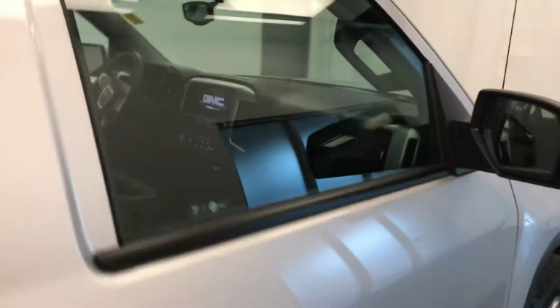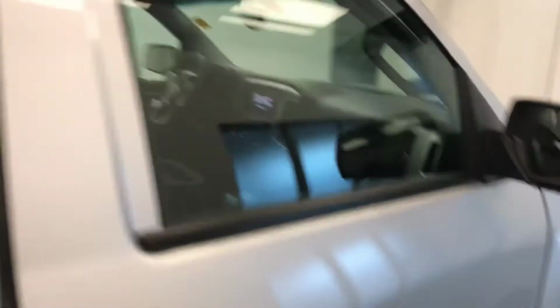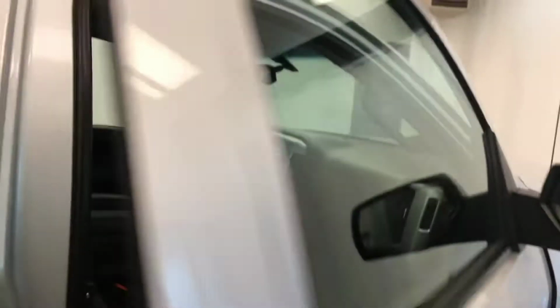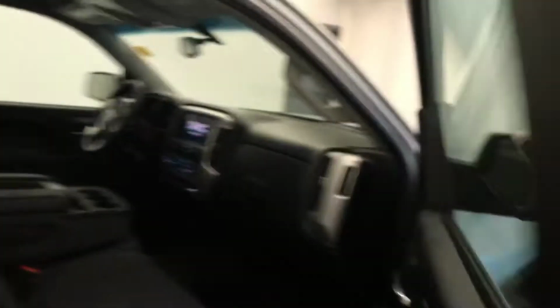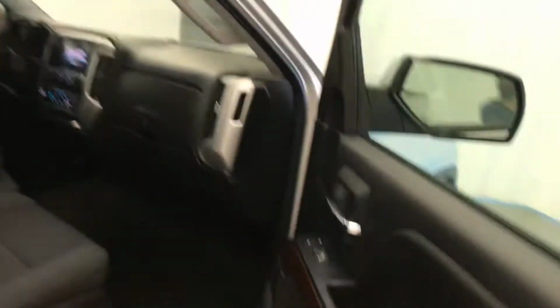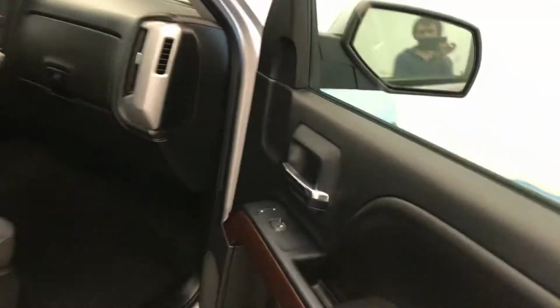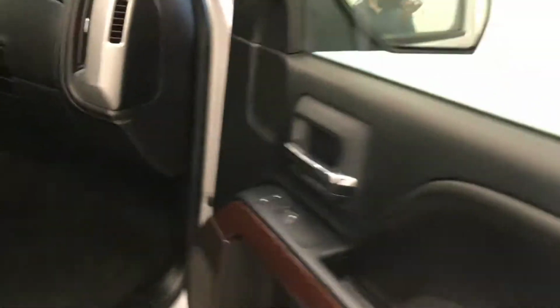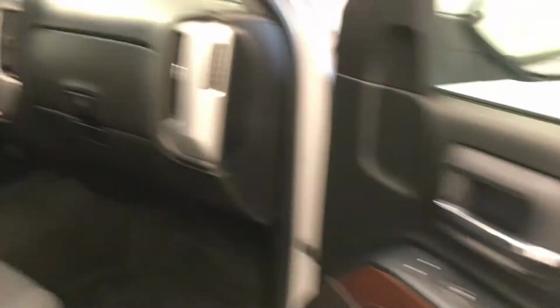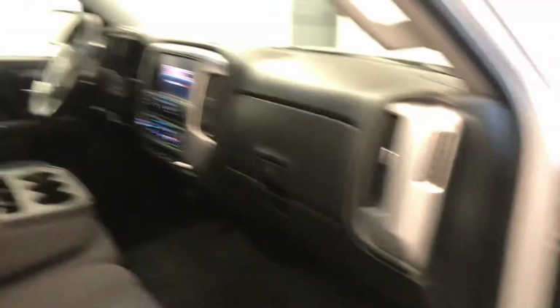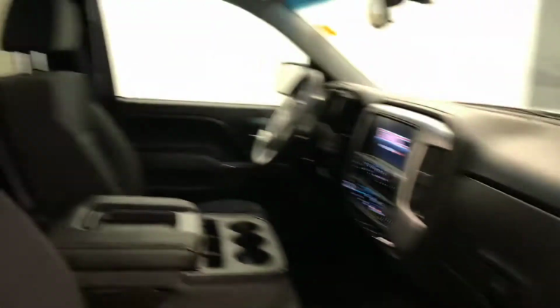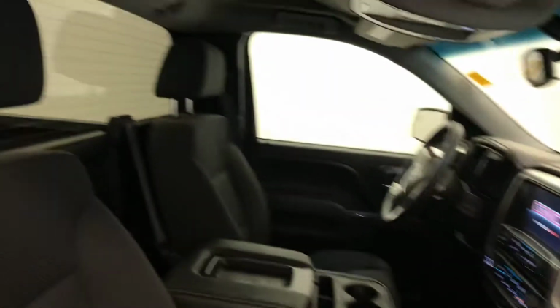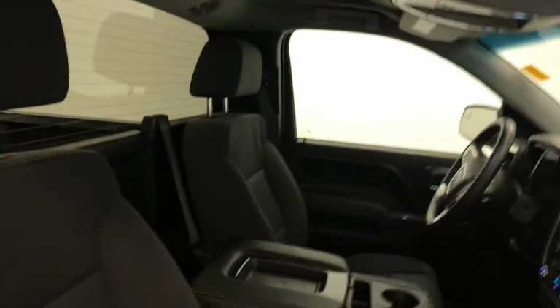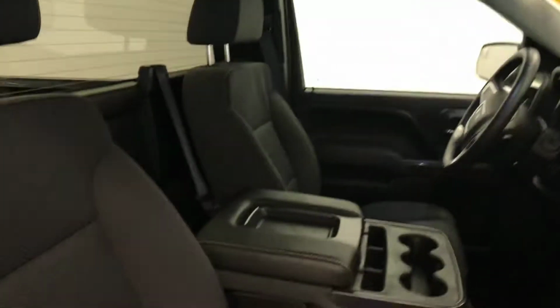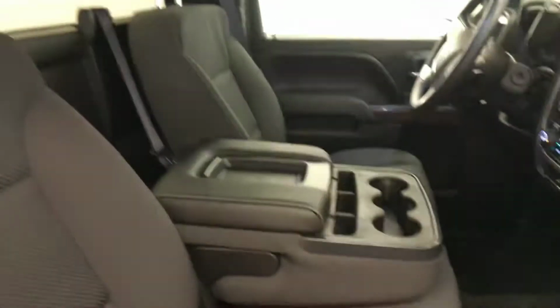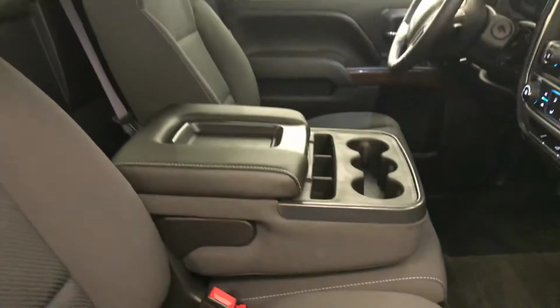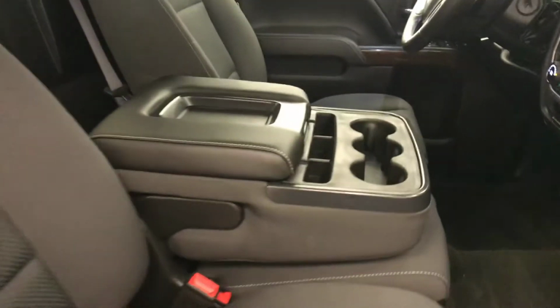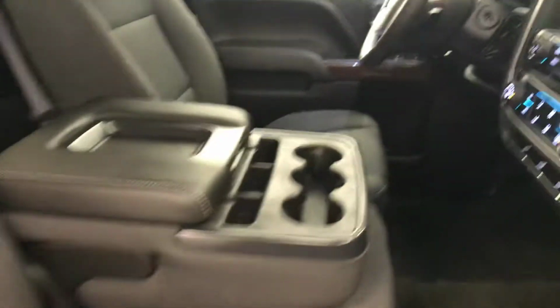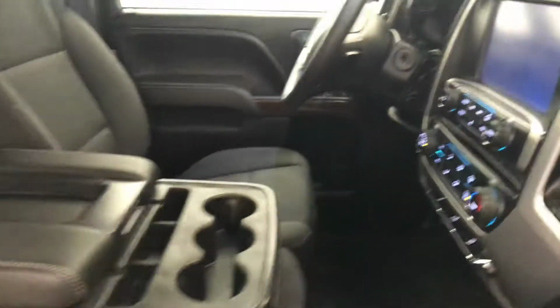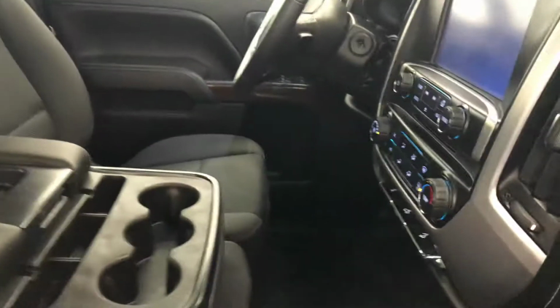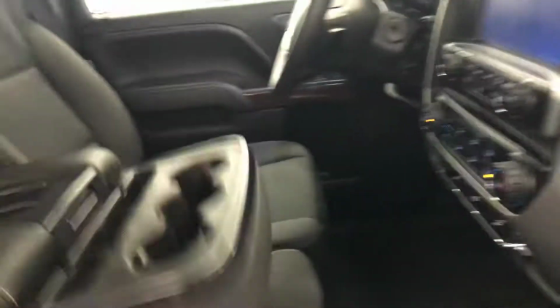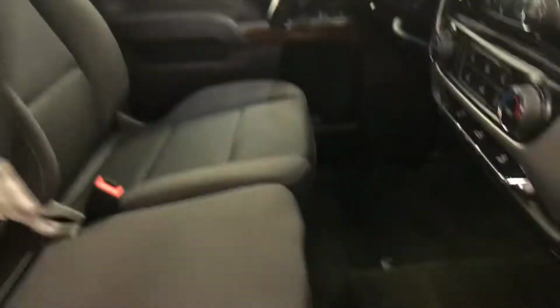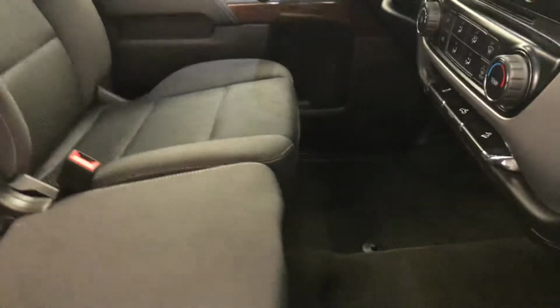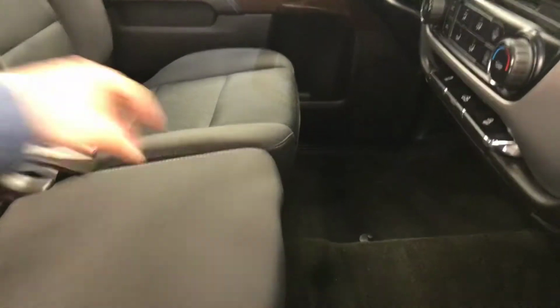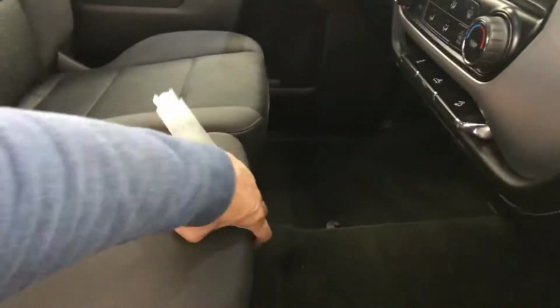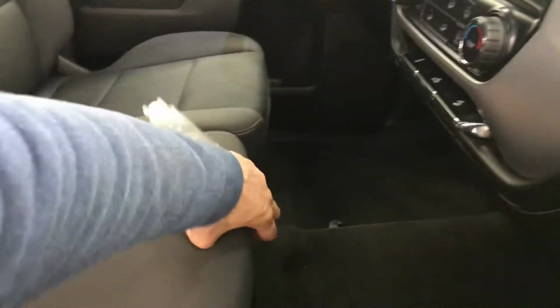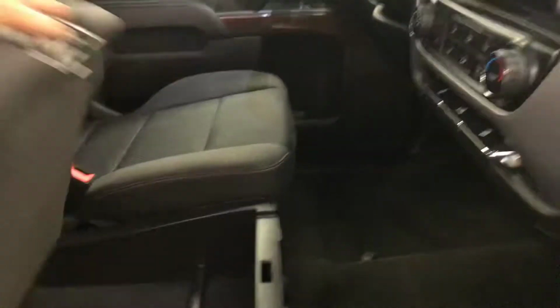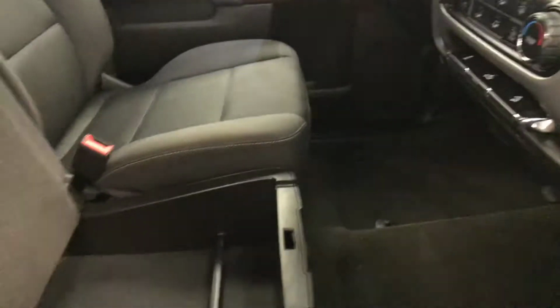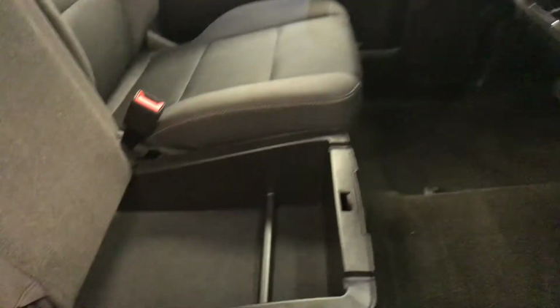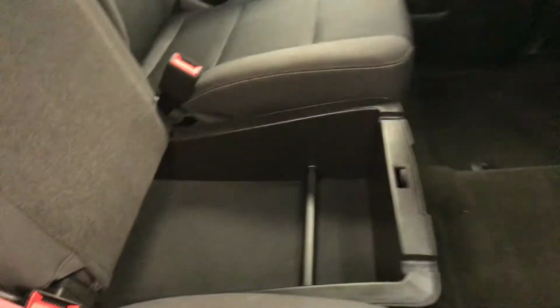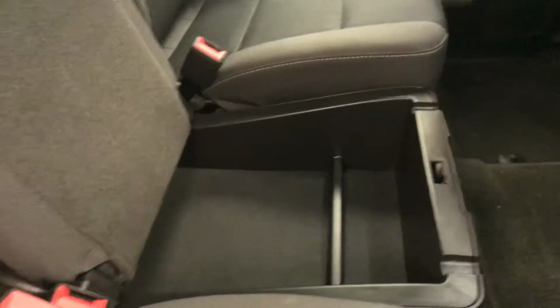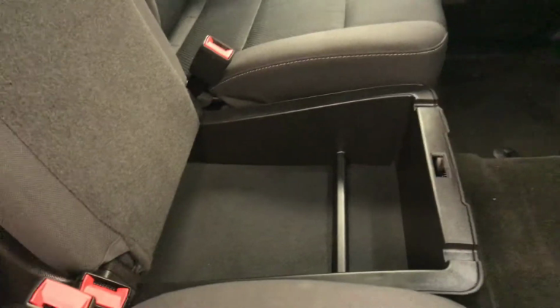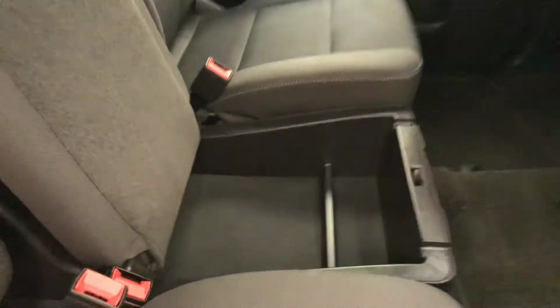Passenger side options include power windows and locks, 40-20-40 split seating arrangement, and you can fold those seats up for more cargo space.